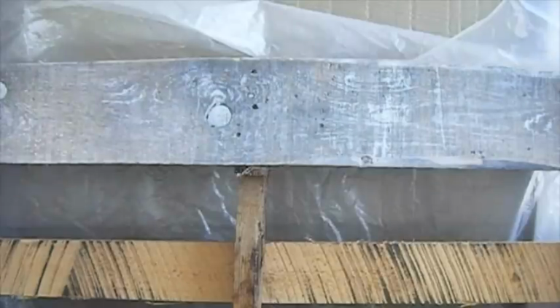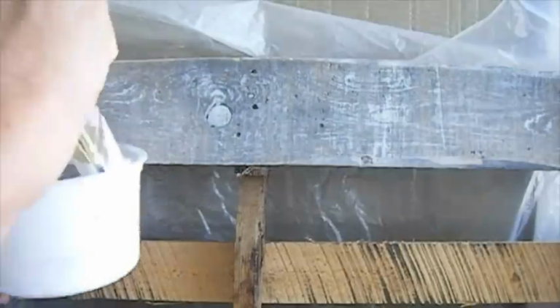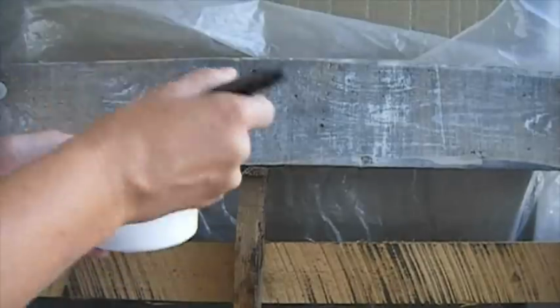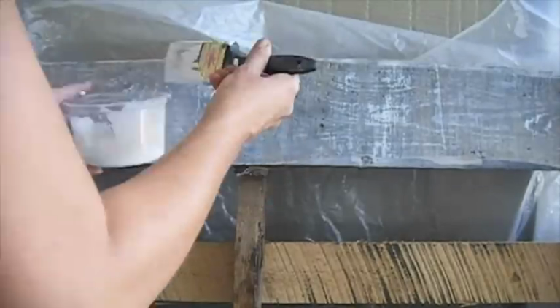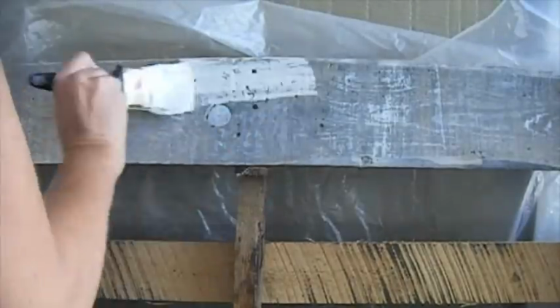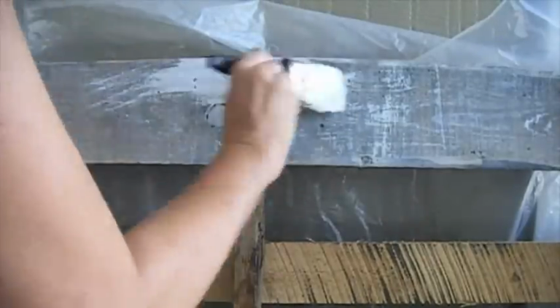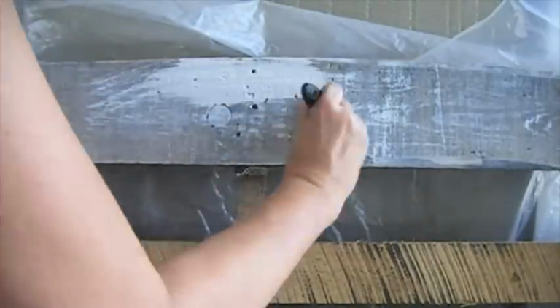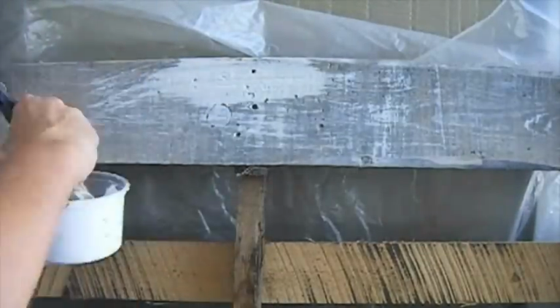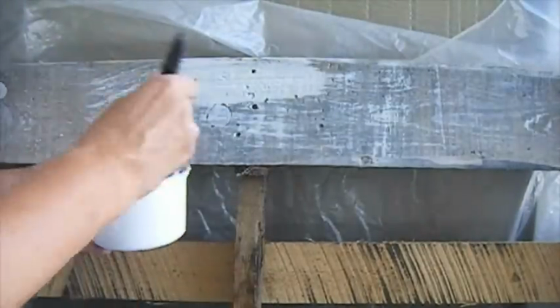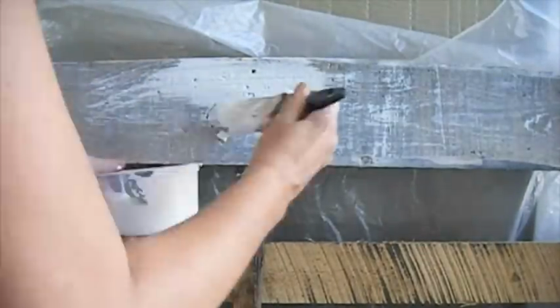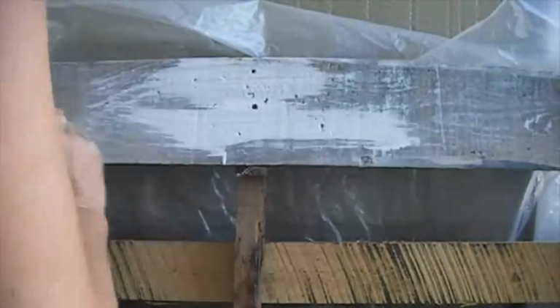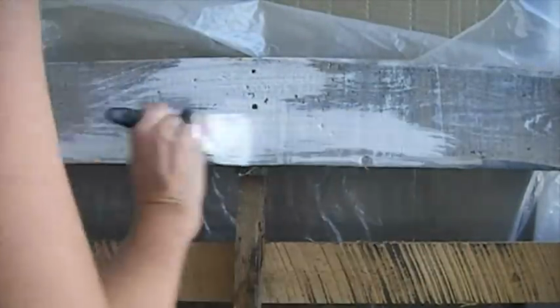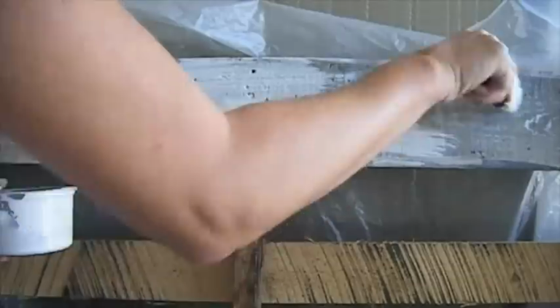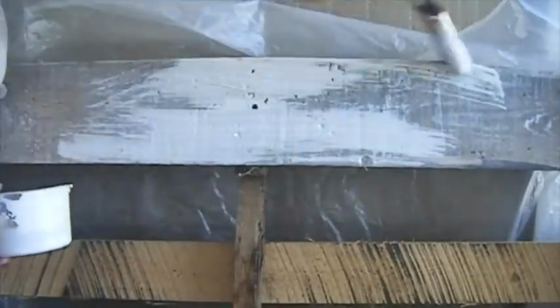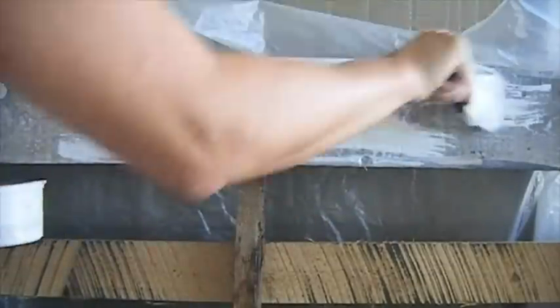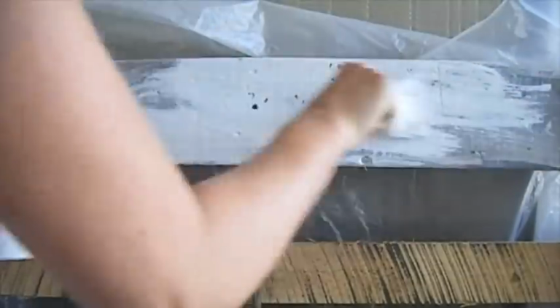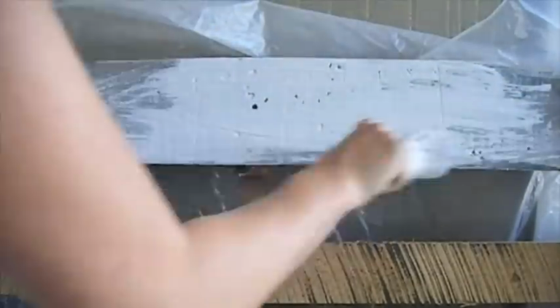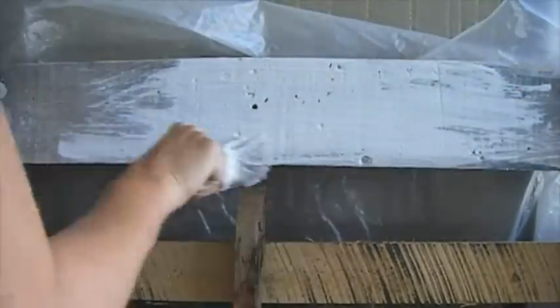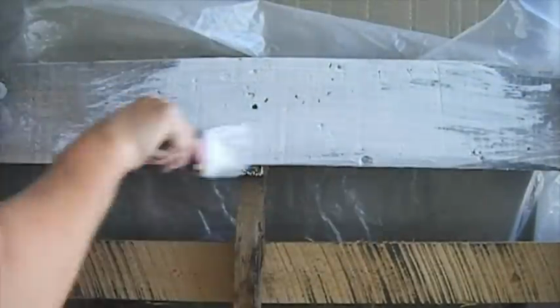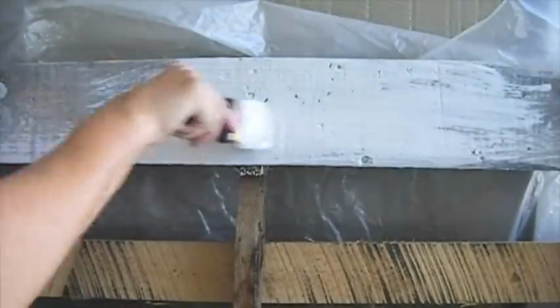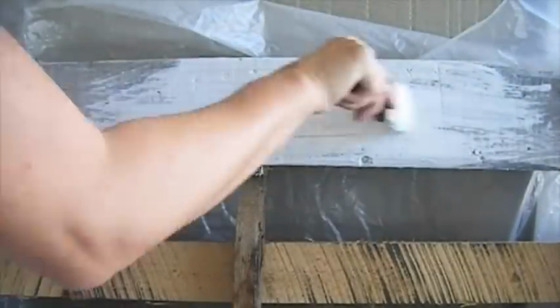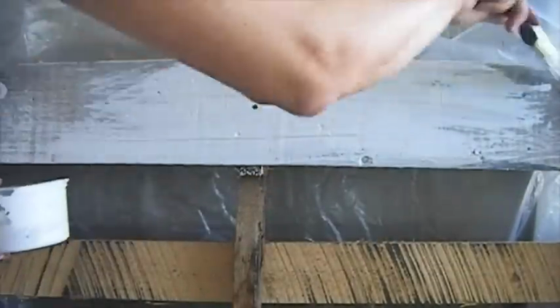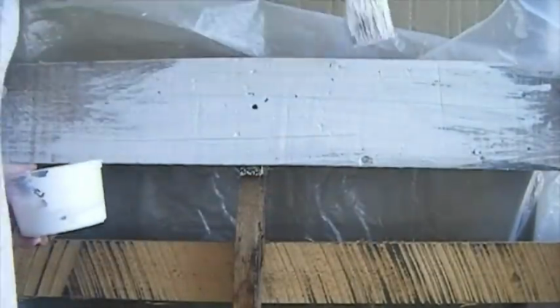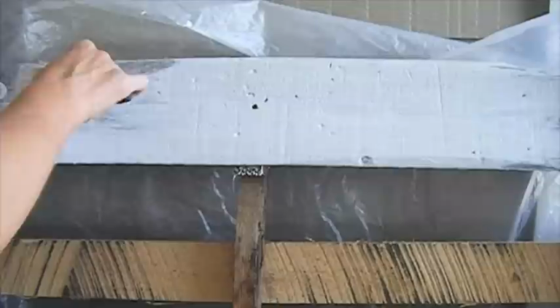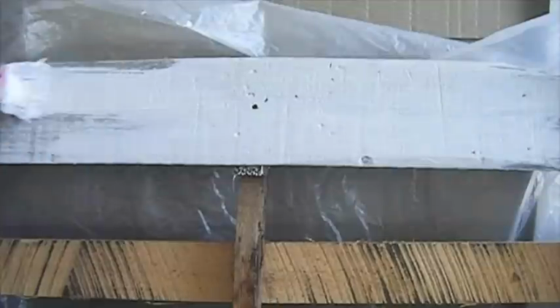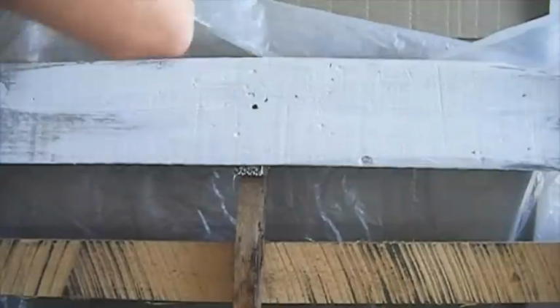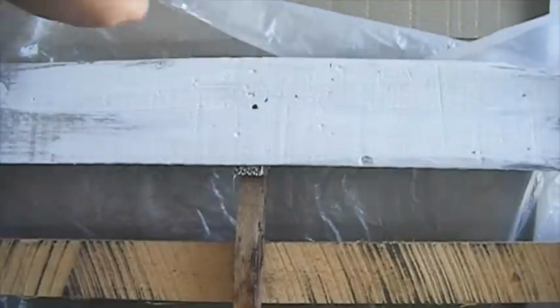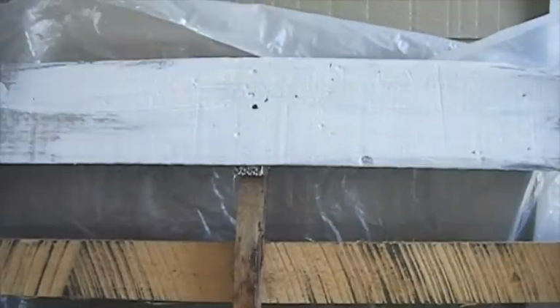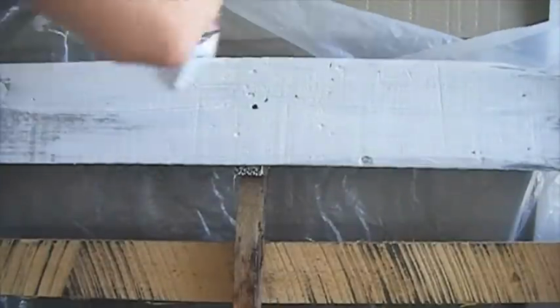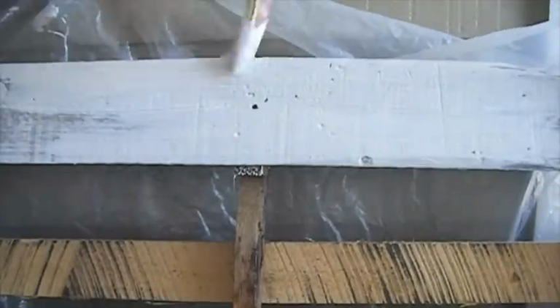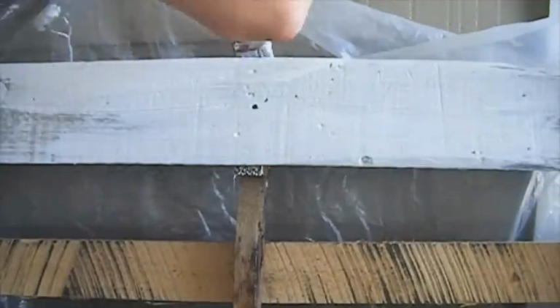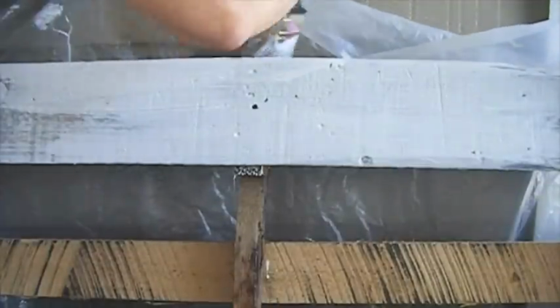I'm going to use a white primer that I purchased at Lowe's. I tried to use spray paint before but the wood just sucked in the paint and the color disappeared, so that's why I decided to paint with a primer.